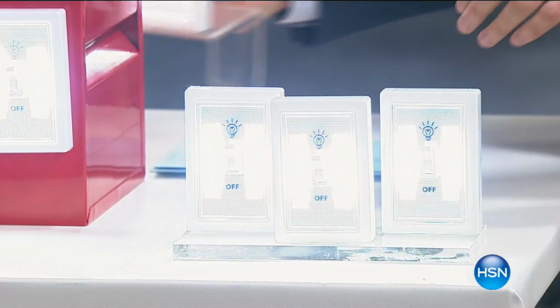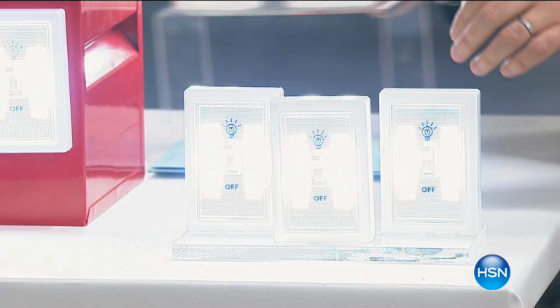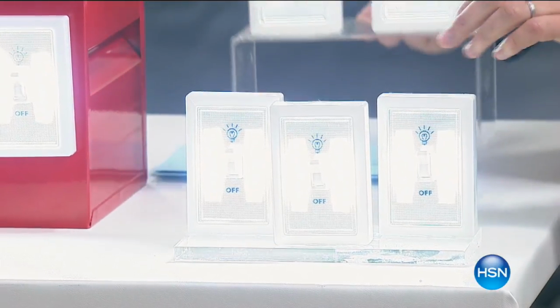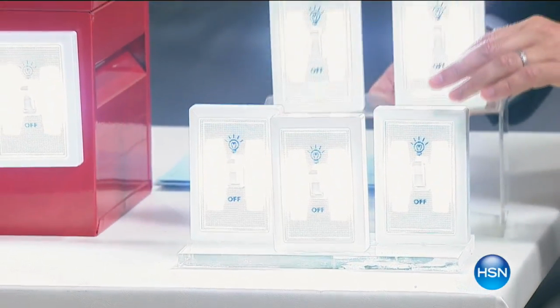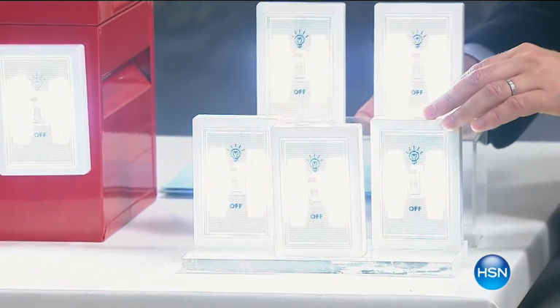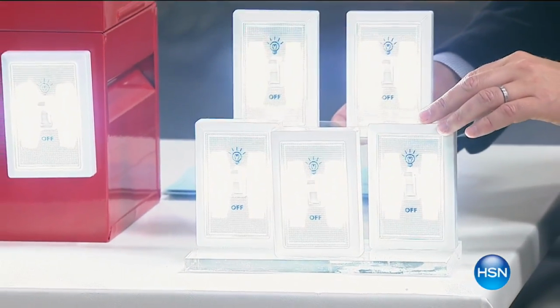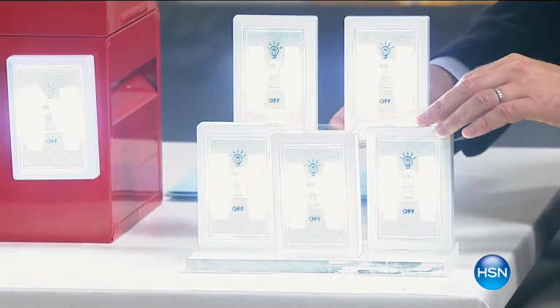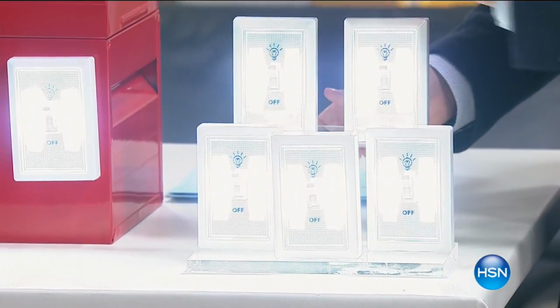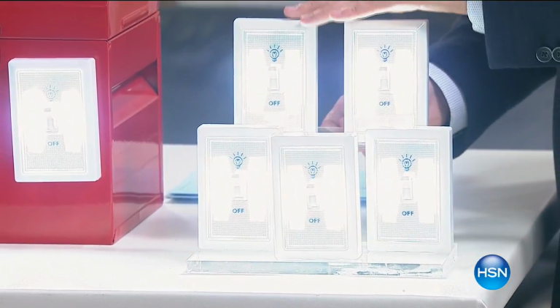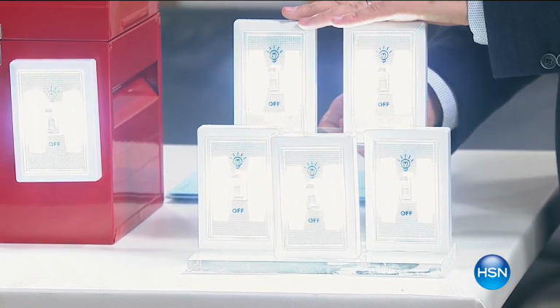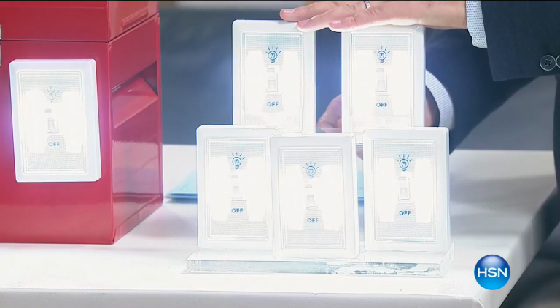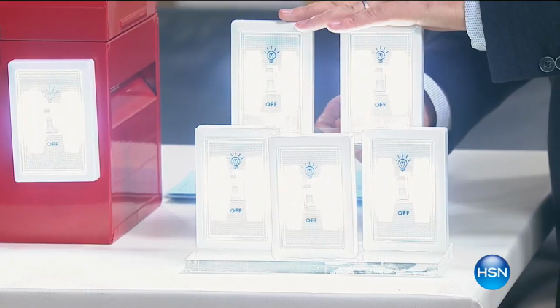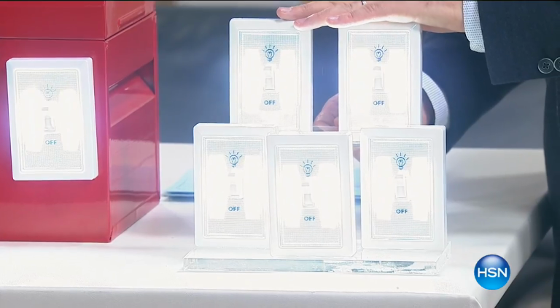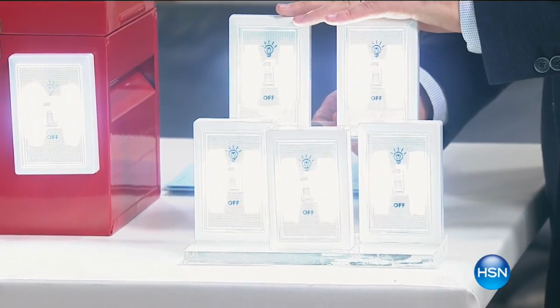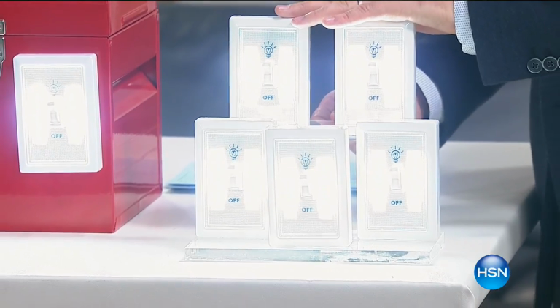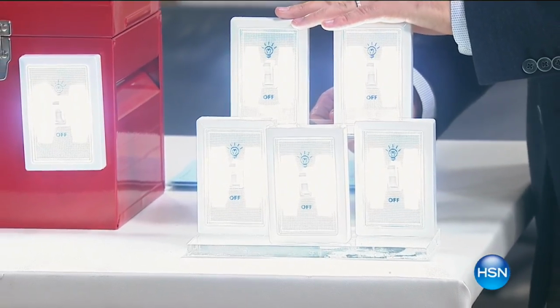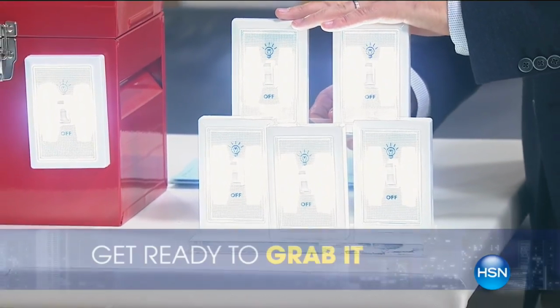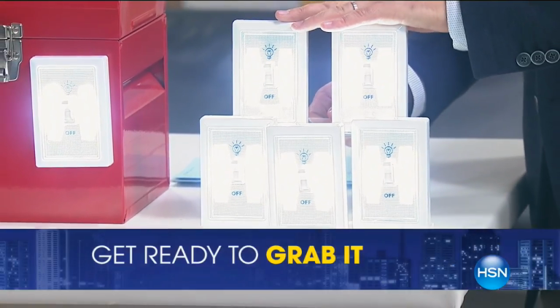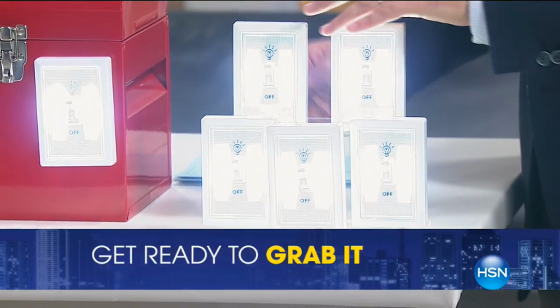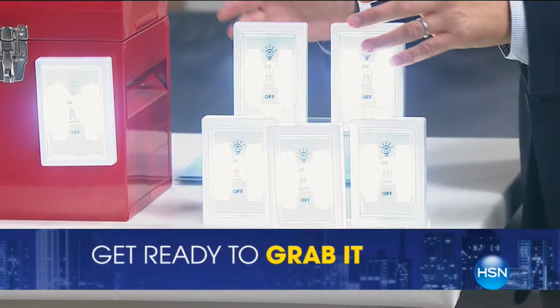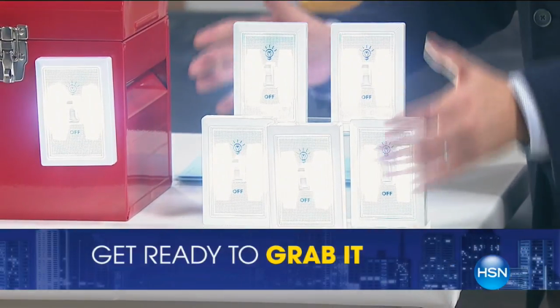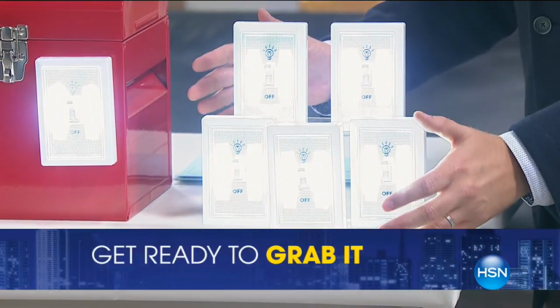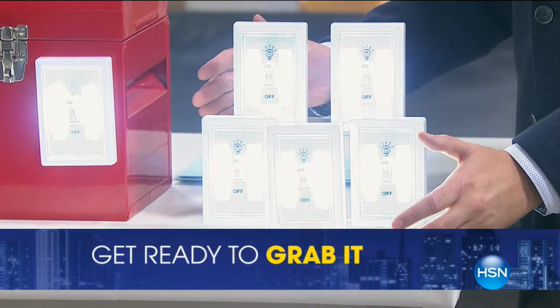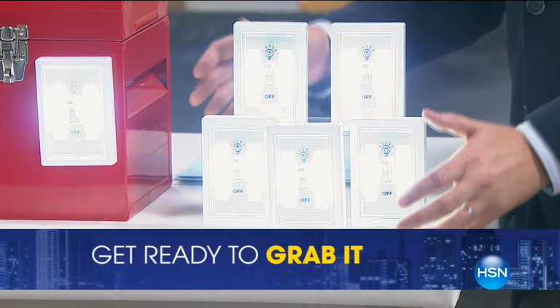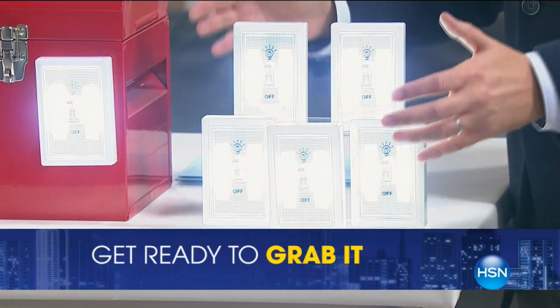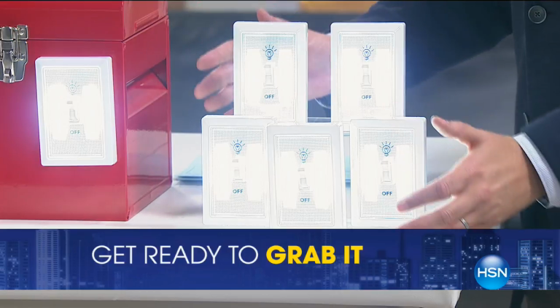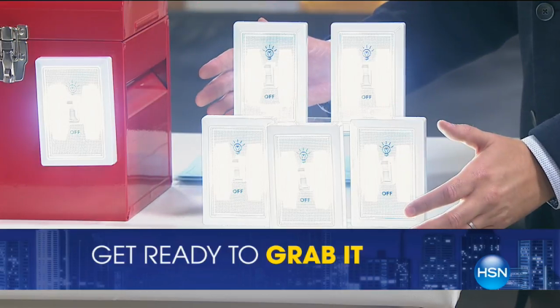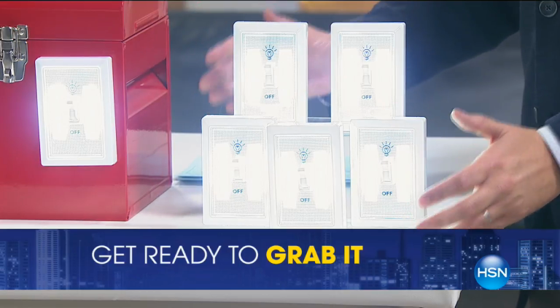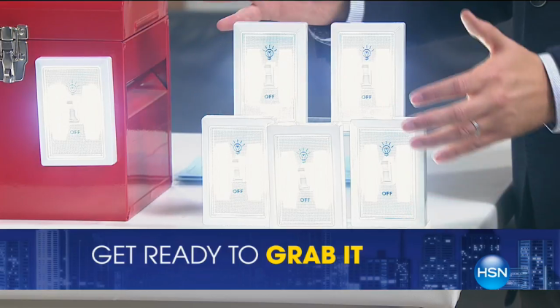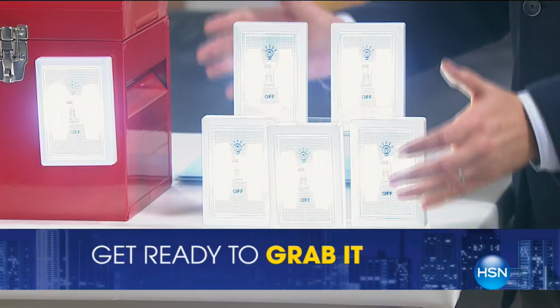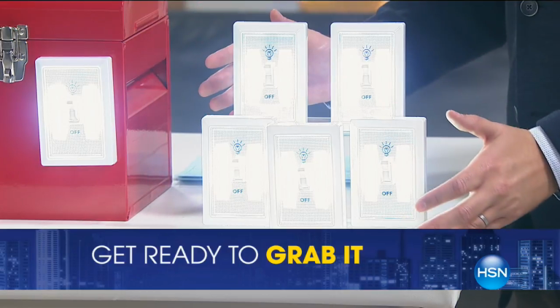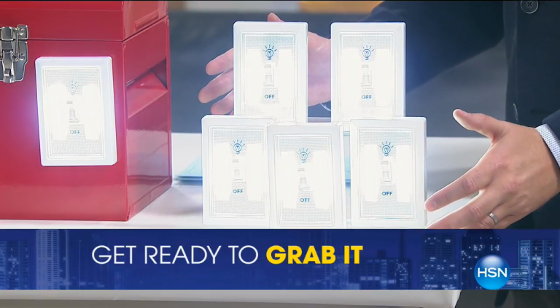We will include an extra two switch lights and we'll include every battery that you need — every single battery. So 20 batteries, five switch lights. There are 2,000 available.